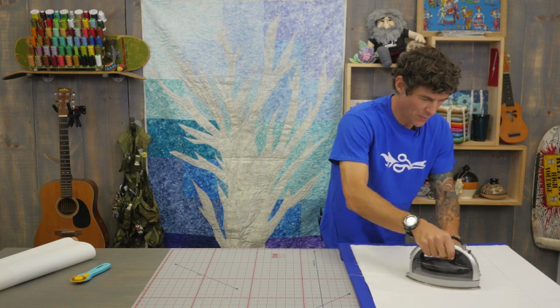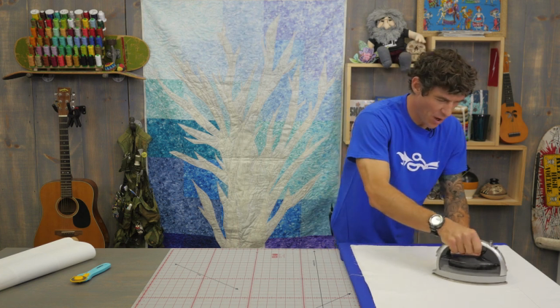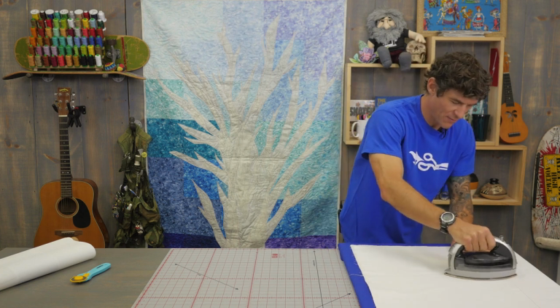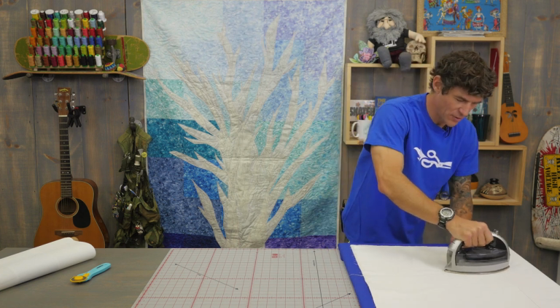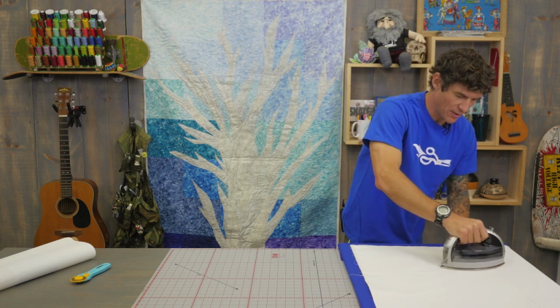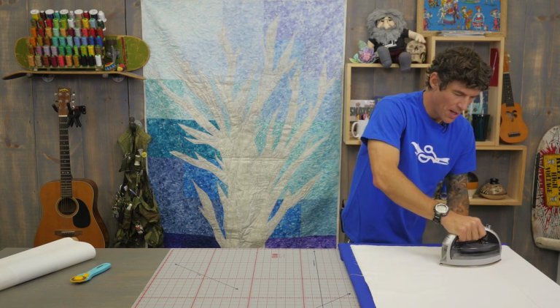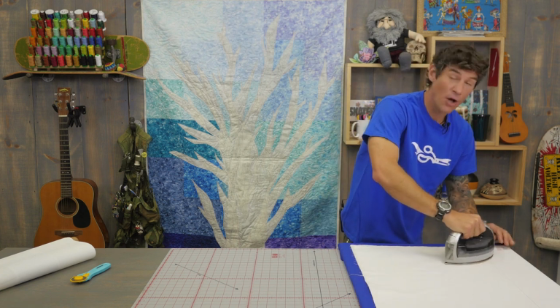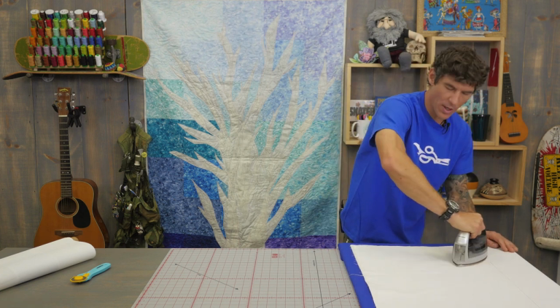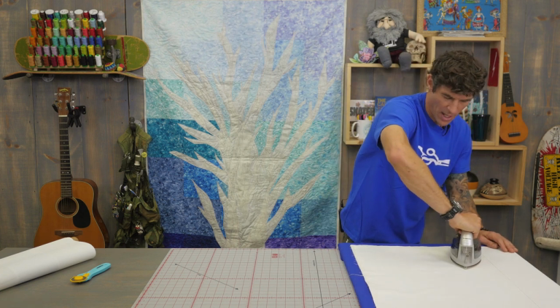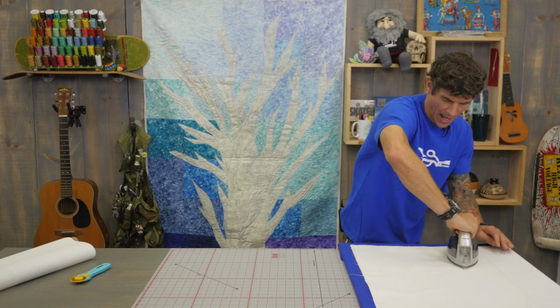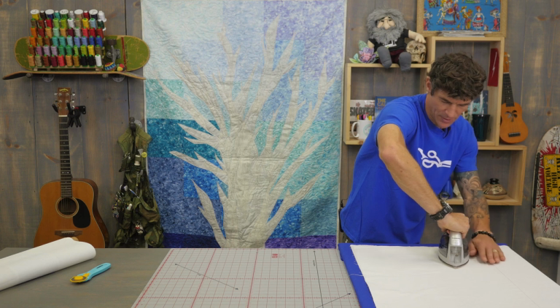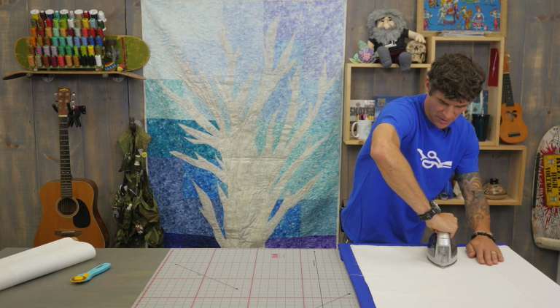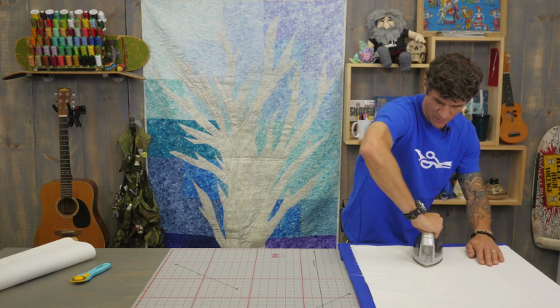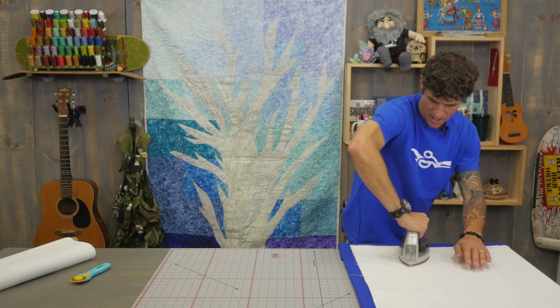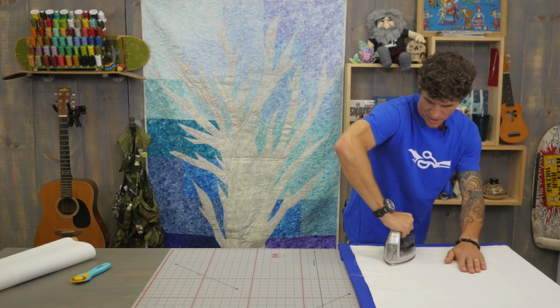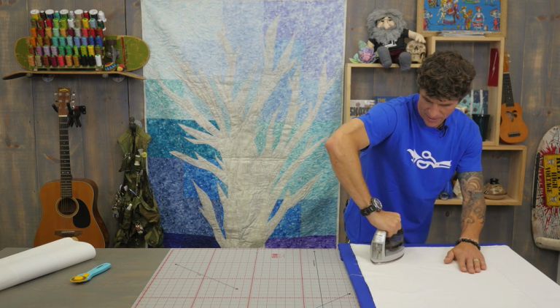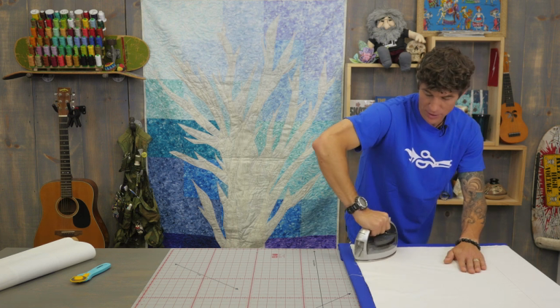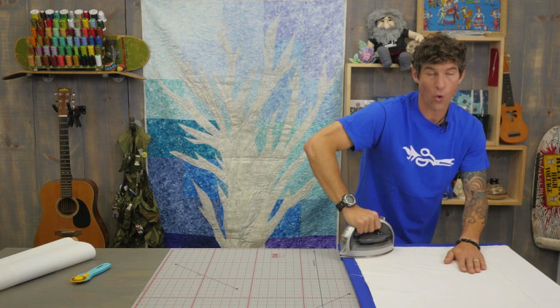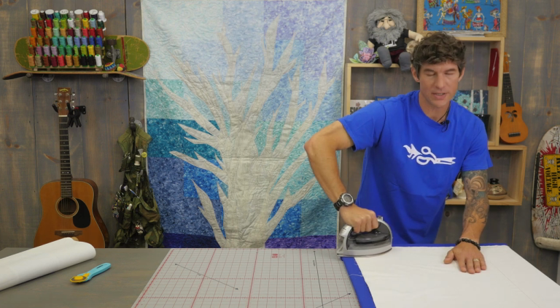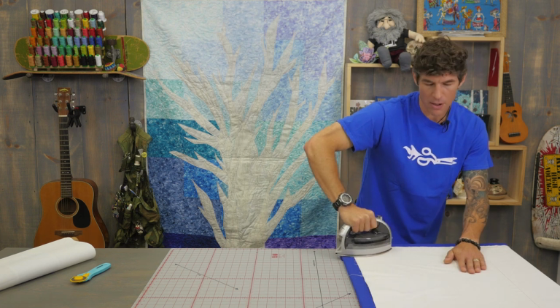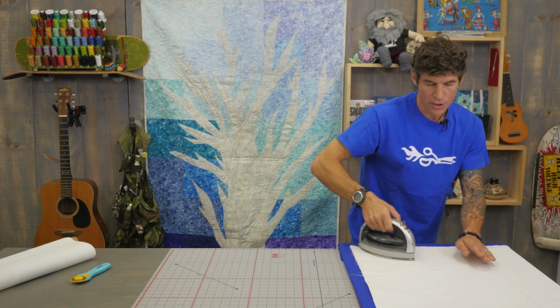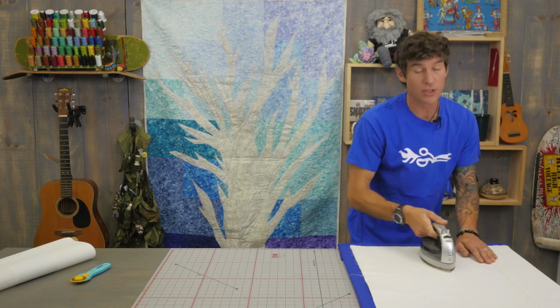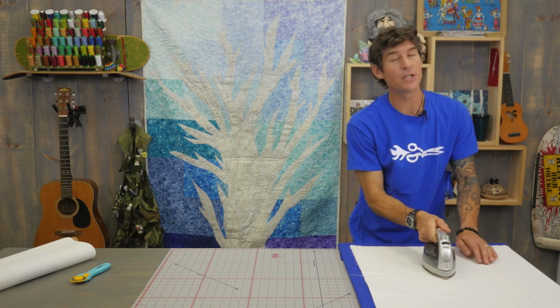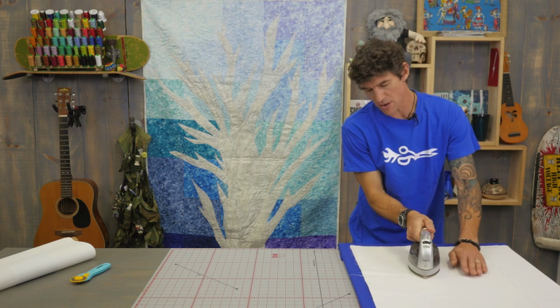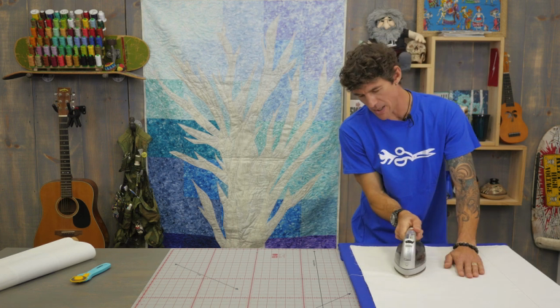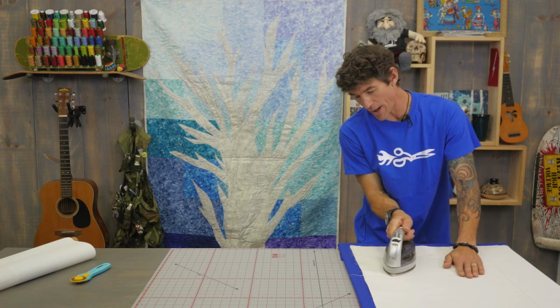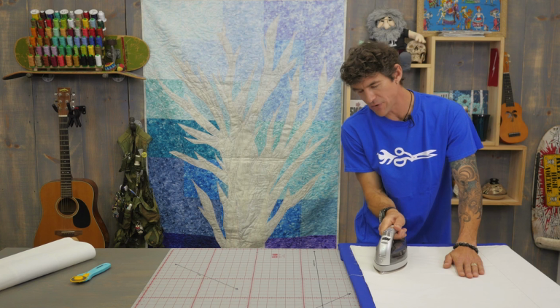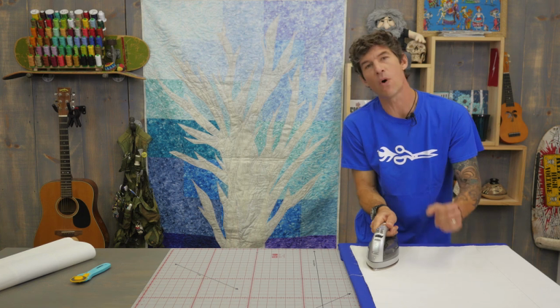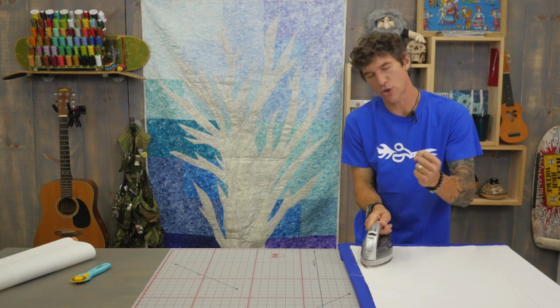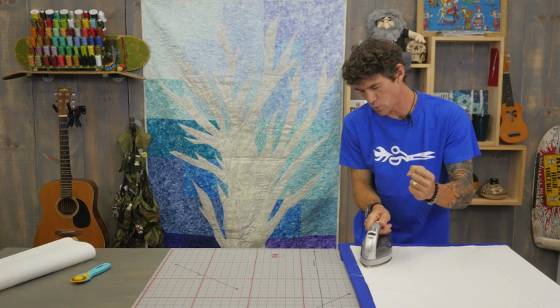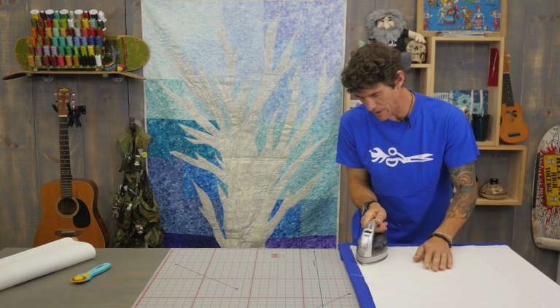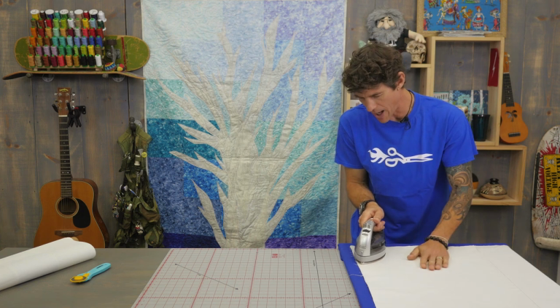You can see I'm all but finished with the pressing and rebonding of my fusible here. I absolutely love my Panasonic iron — it's a cordless iron, so I do return it to the base quite often. I want to make sure it's really, really hot.